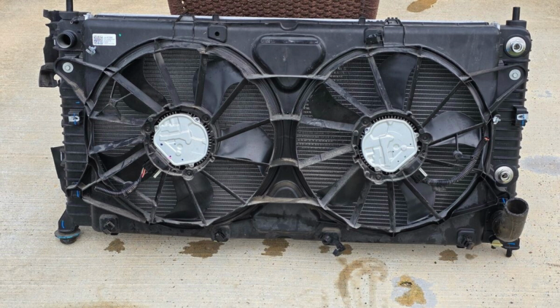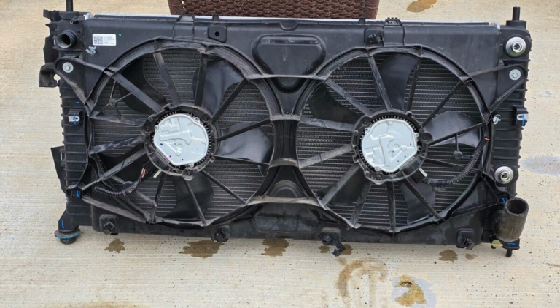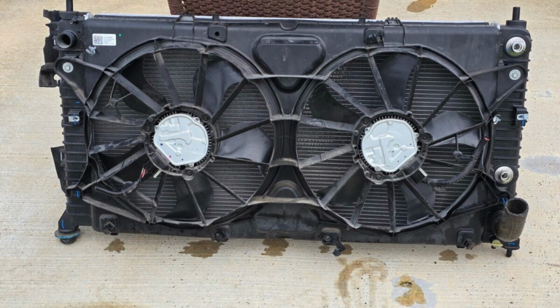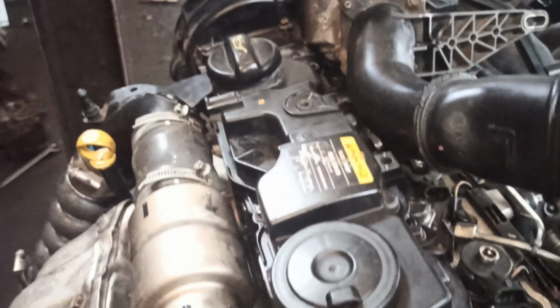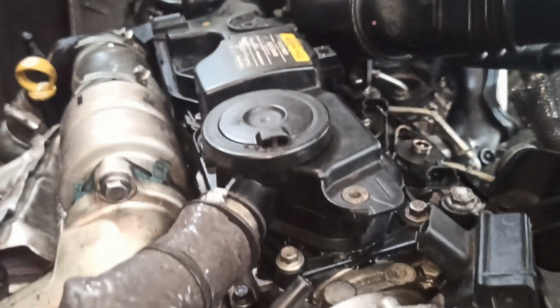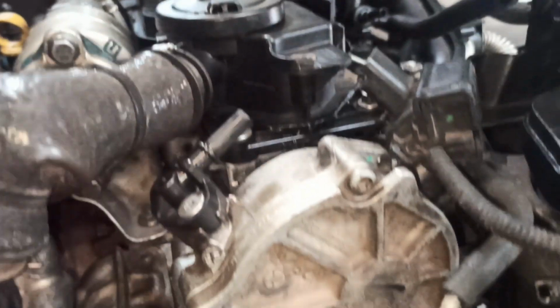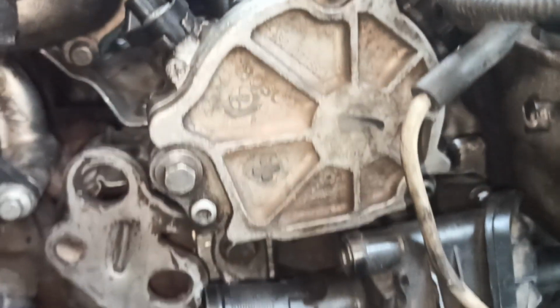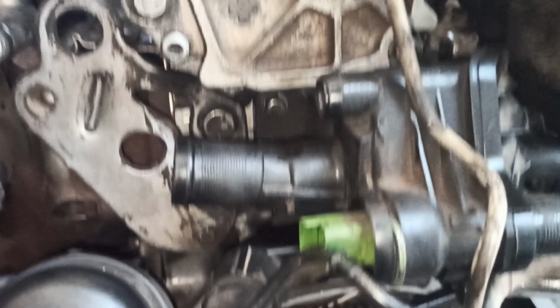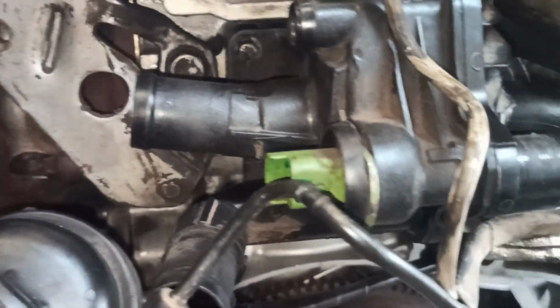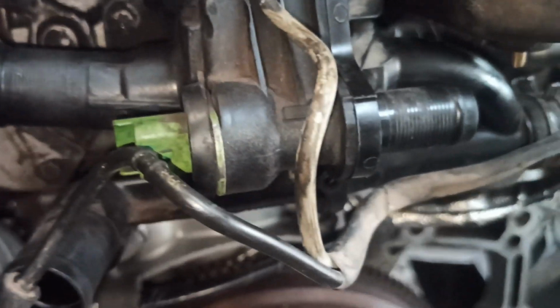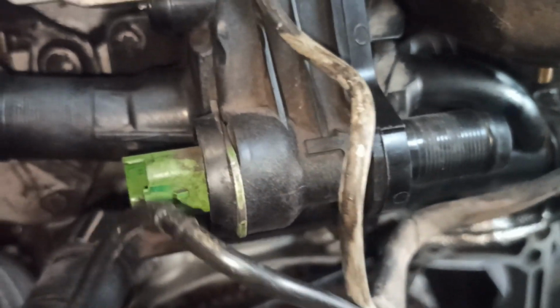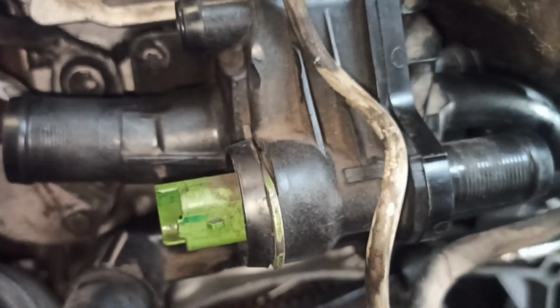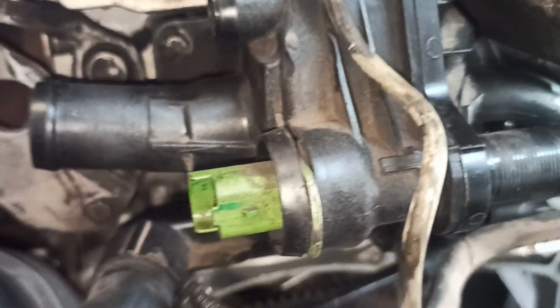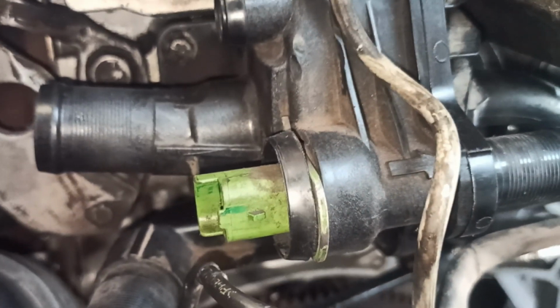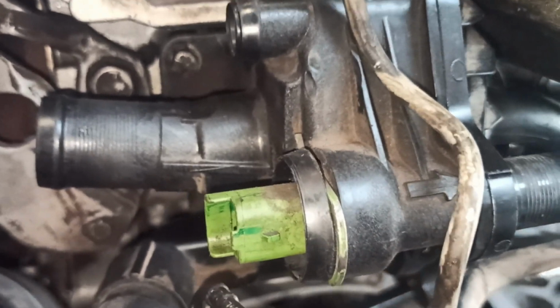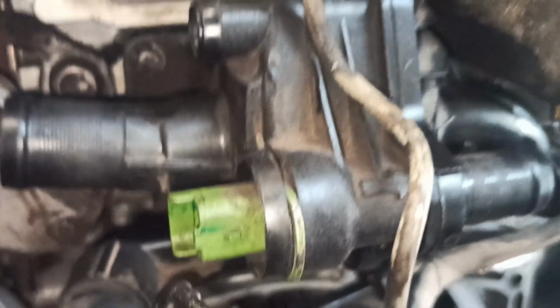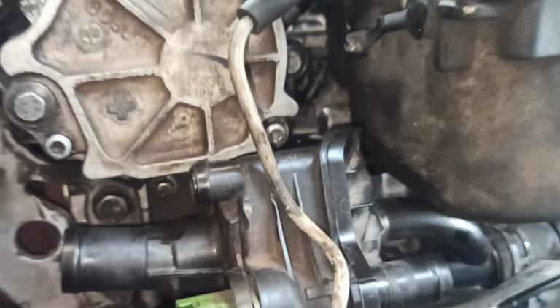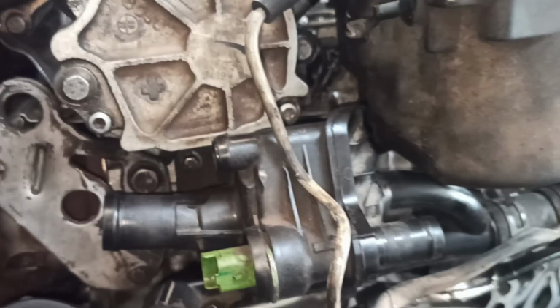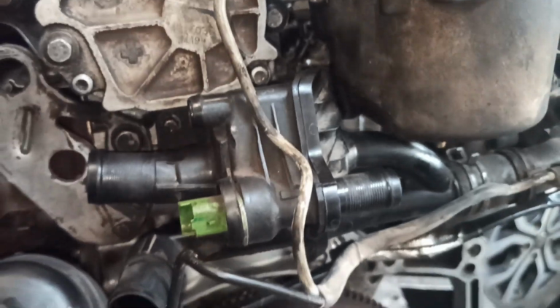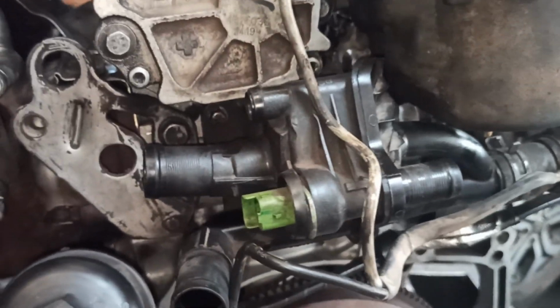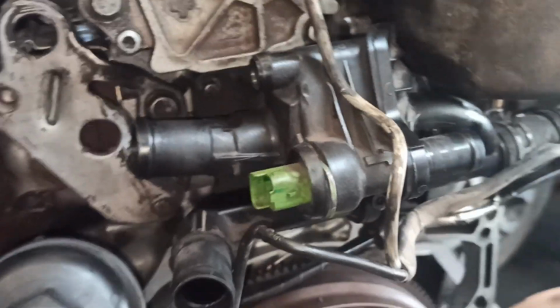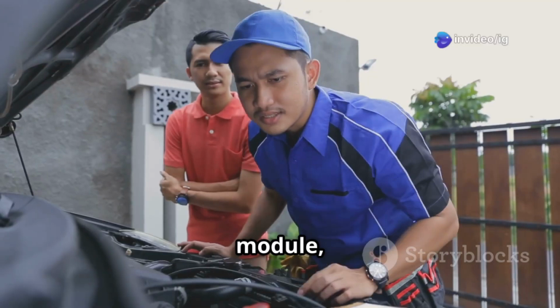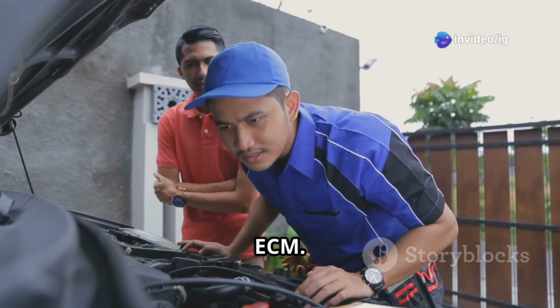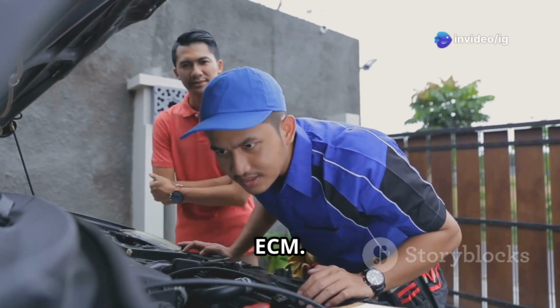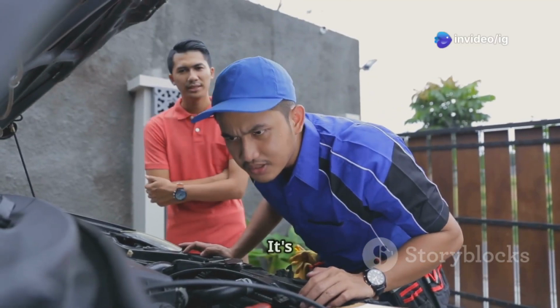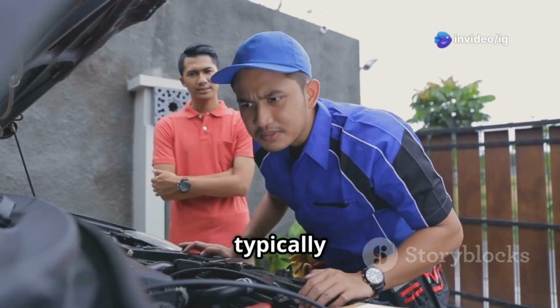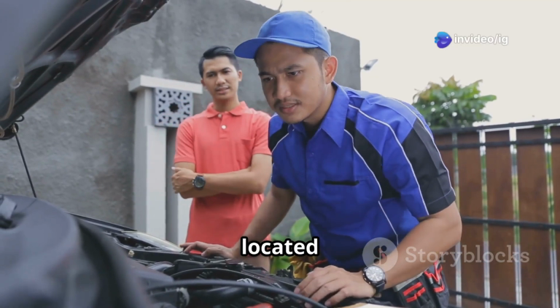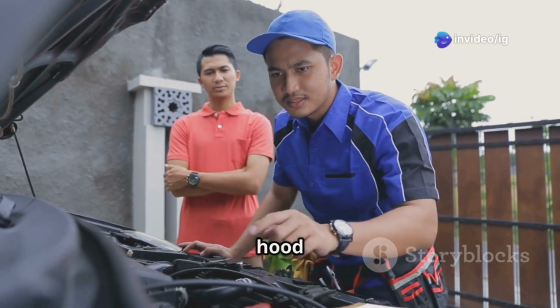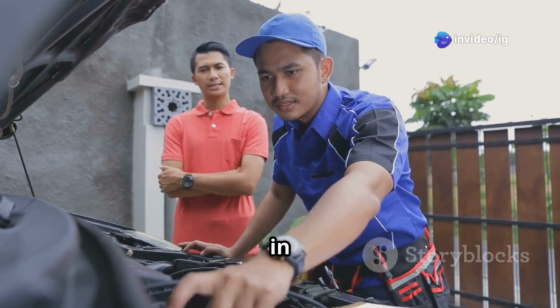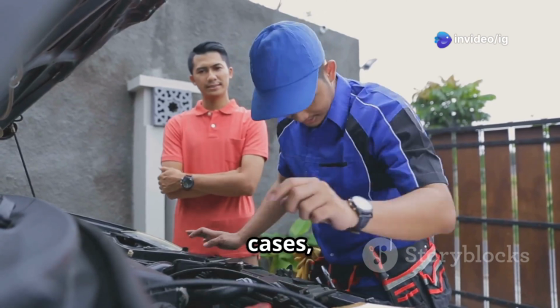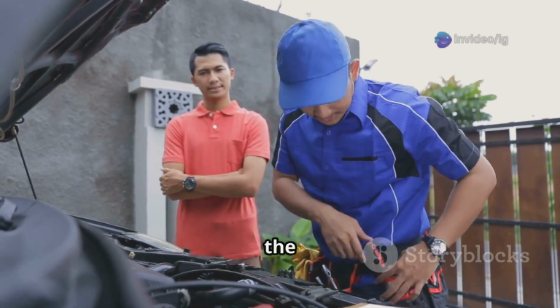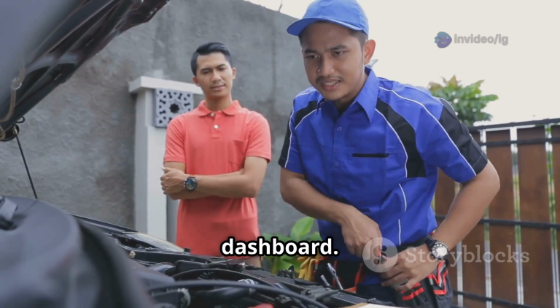Let's talk about the Coolant Temperature Sensor, or CTS. You'll usually find it near the thermostat housing or sometimes right on the engine block. Moving on to the Engine Control Module, or ECM — it's typically located under the hood, or in some cases behind the dashboard.